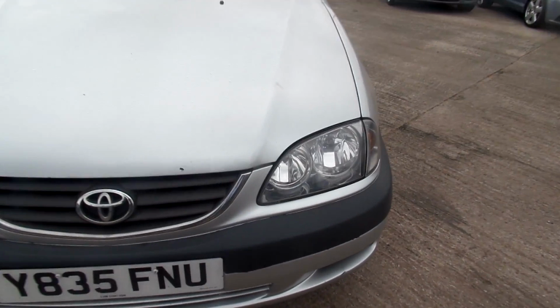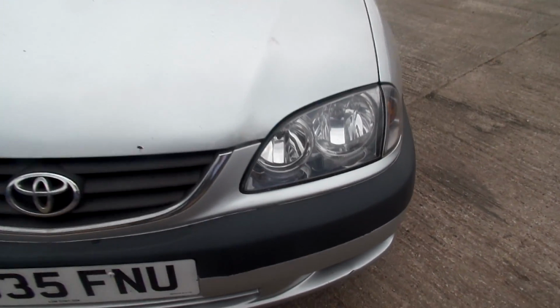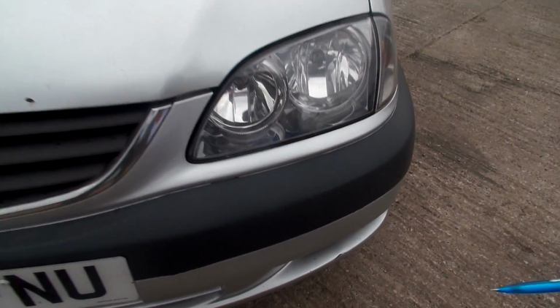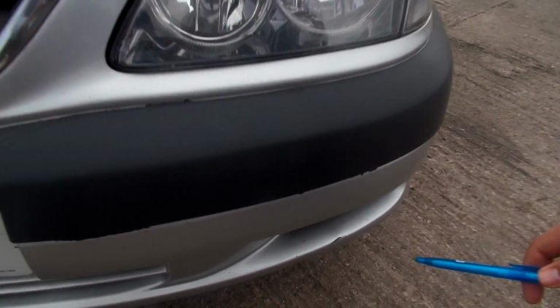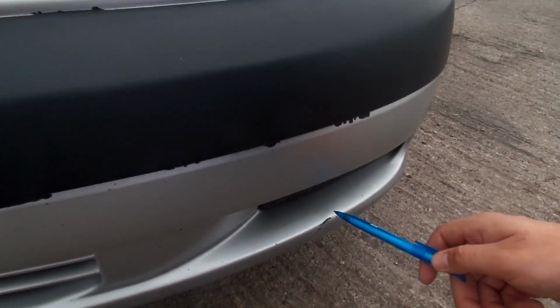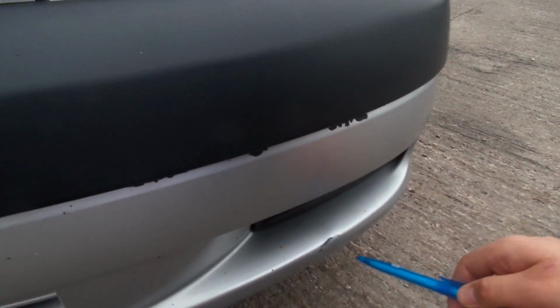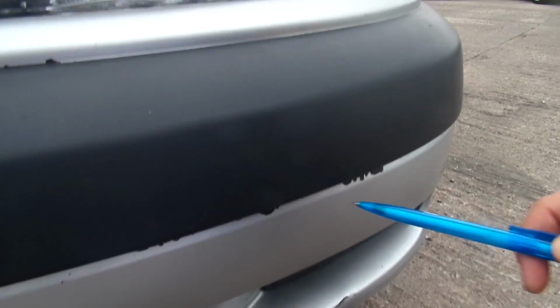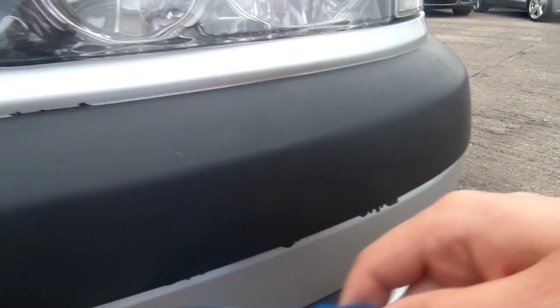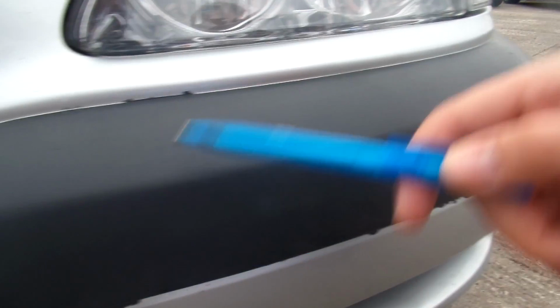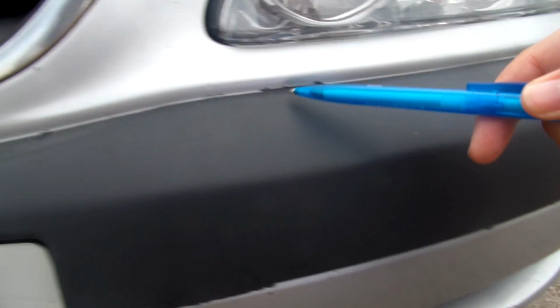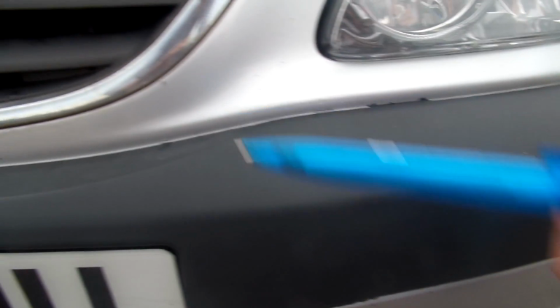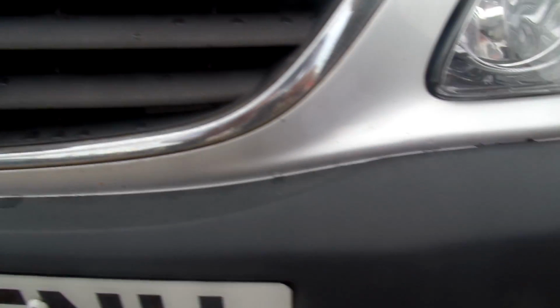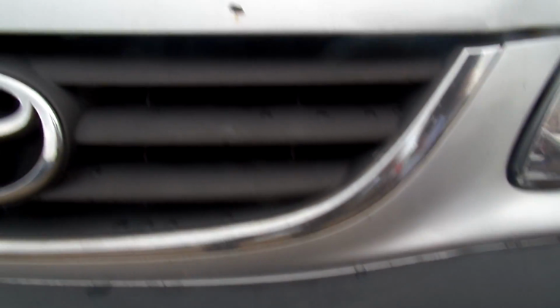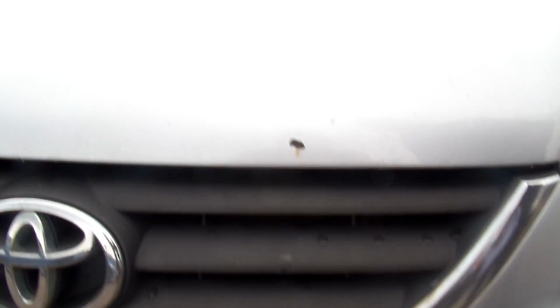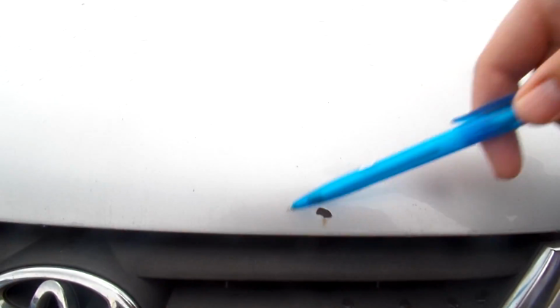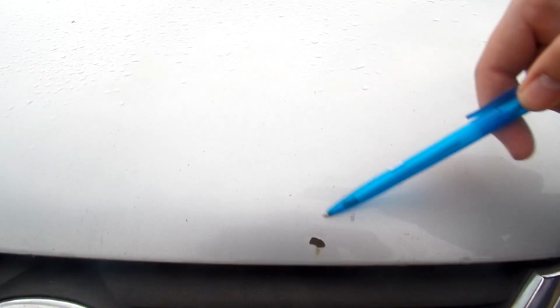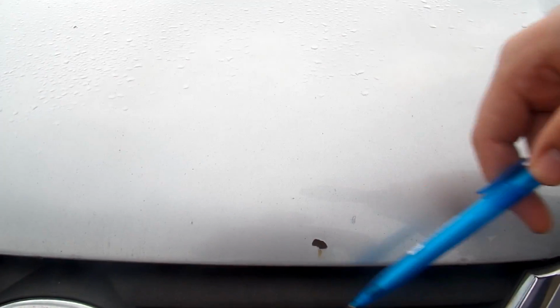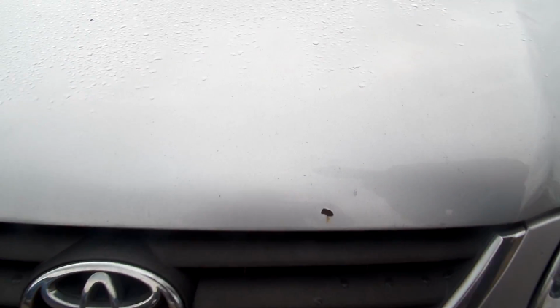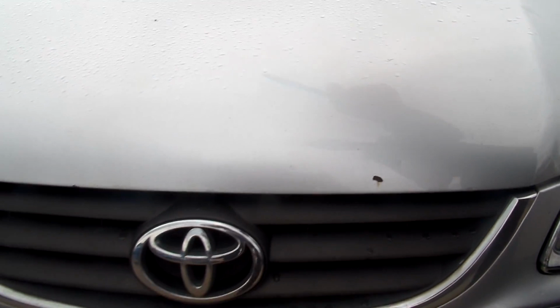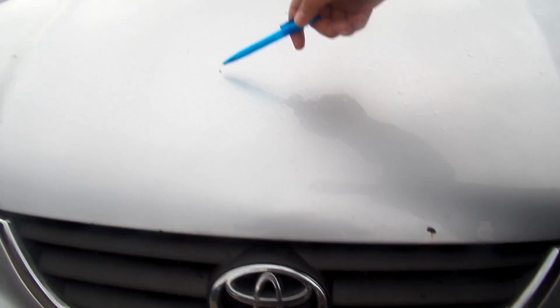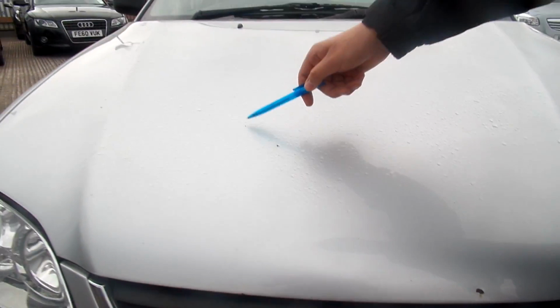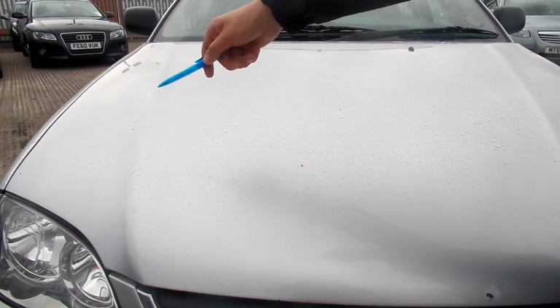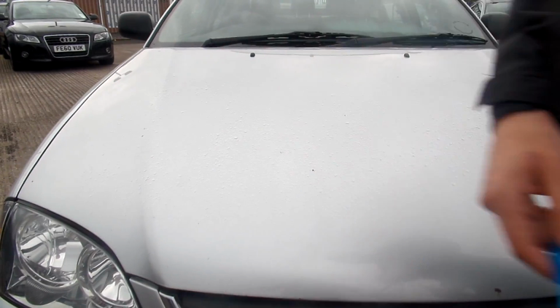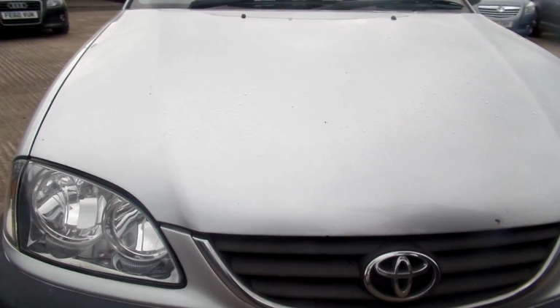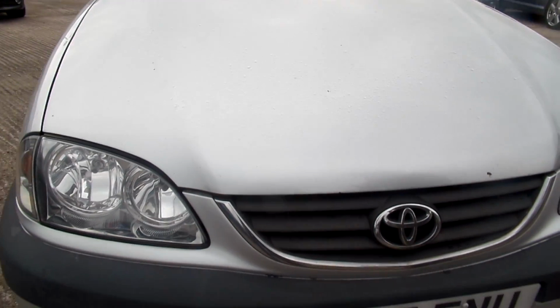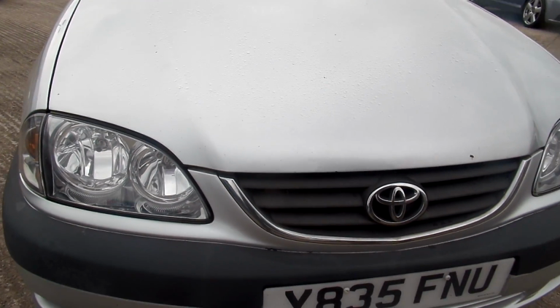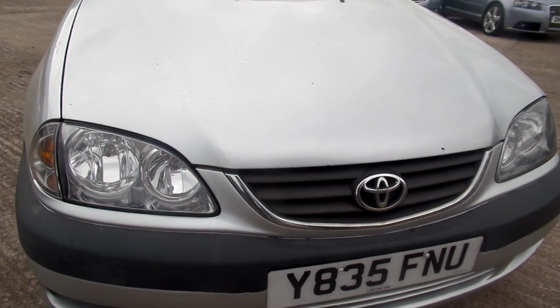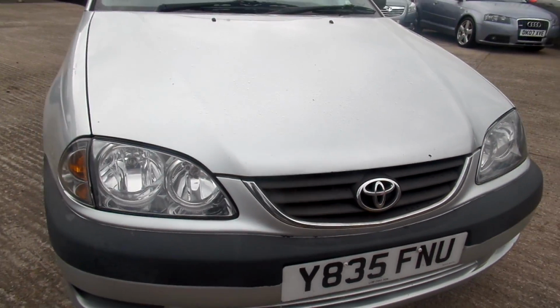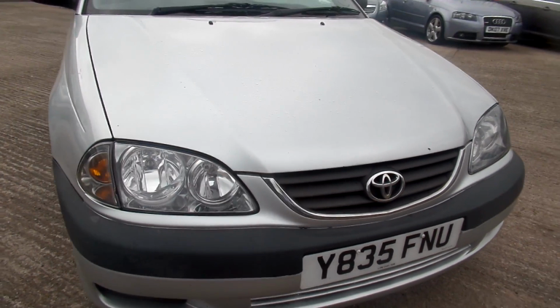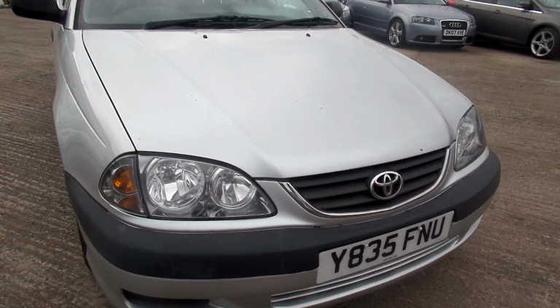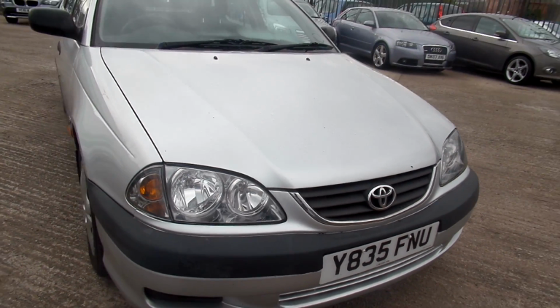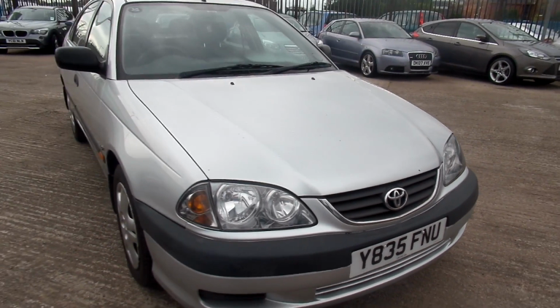Plenty of scratches and chips to the front bumper all the way along. A bit of rust on a chip there, and again at the top. A few more chips — not bad at all though for the age.